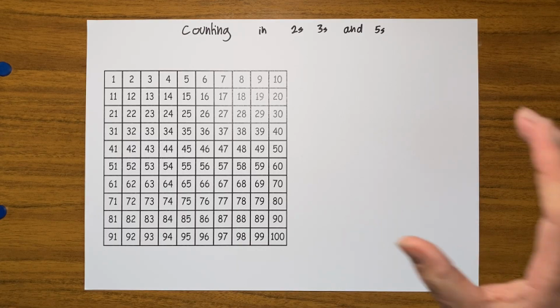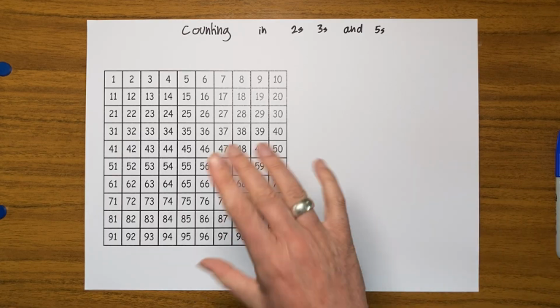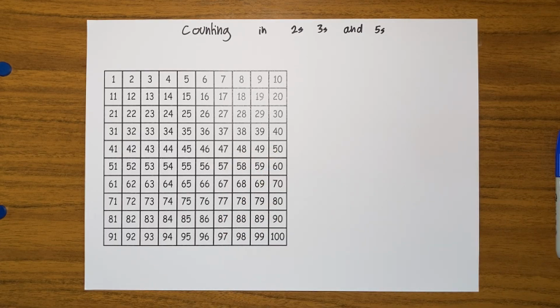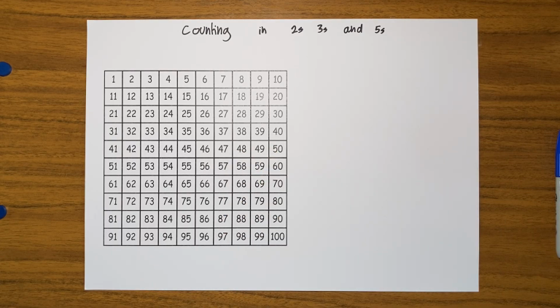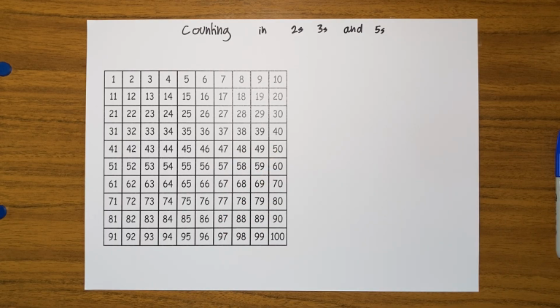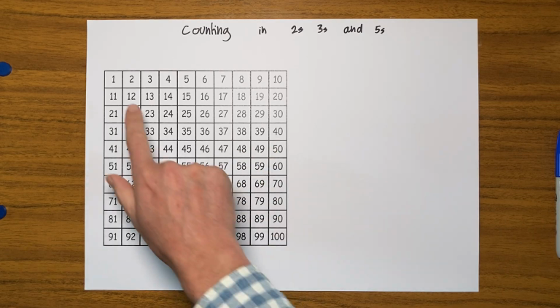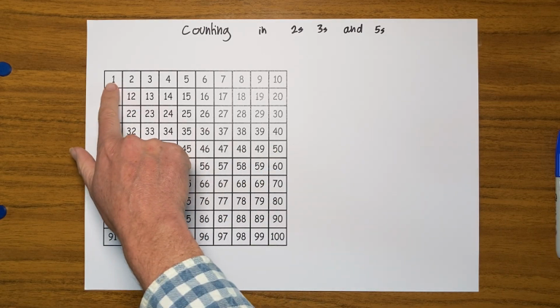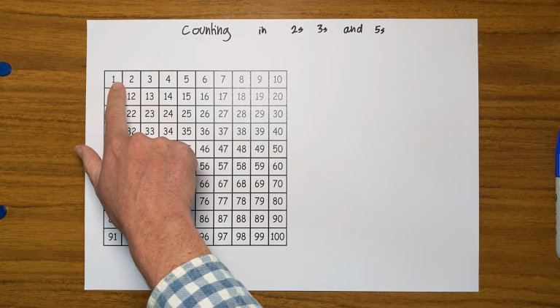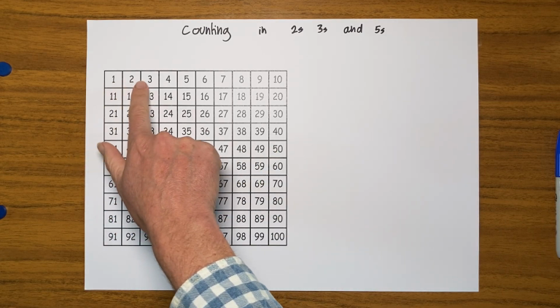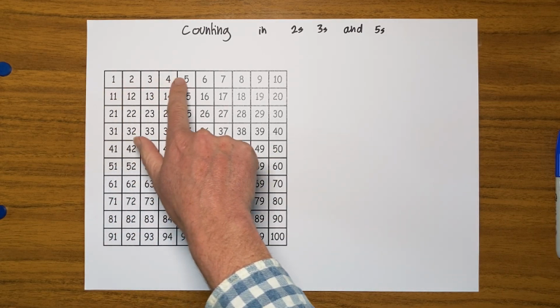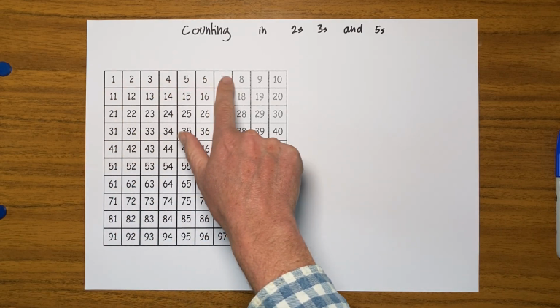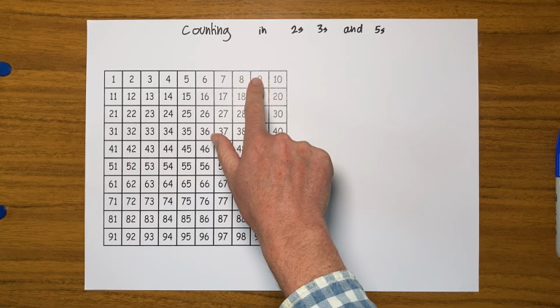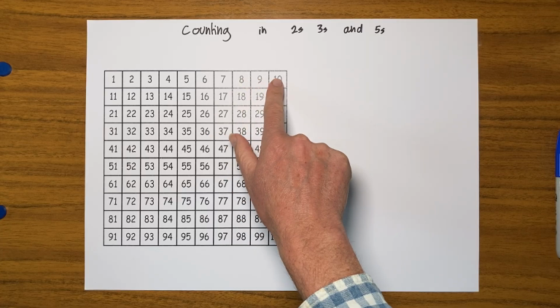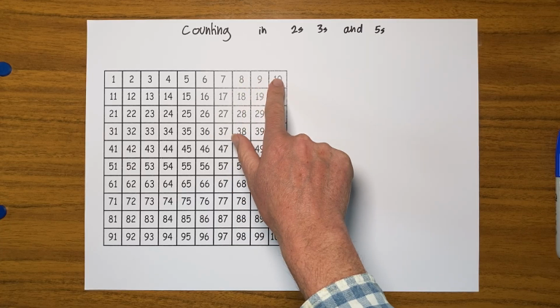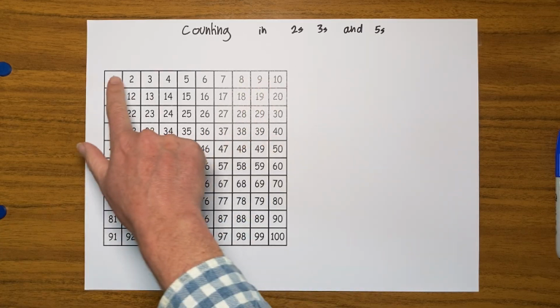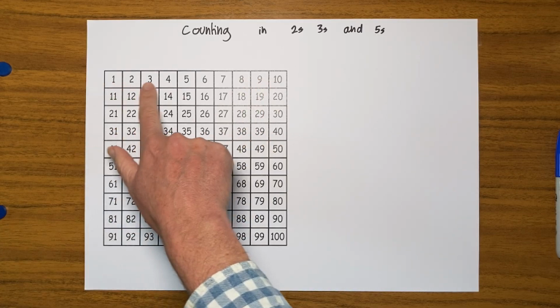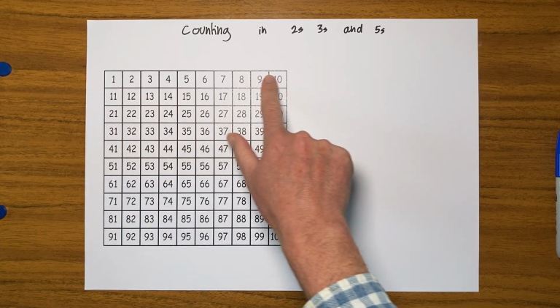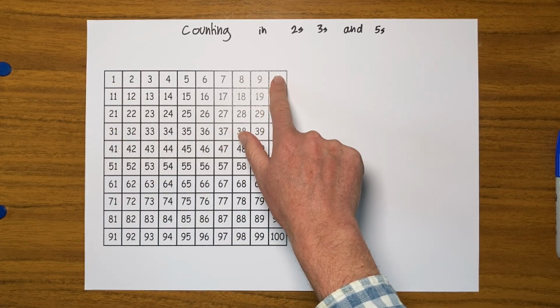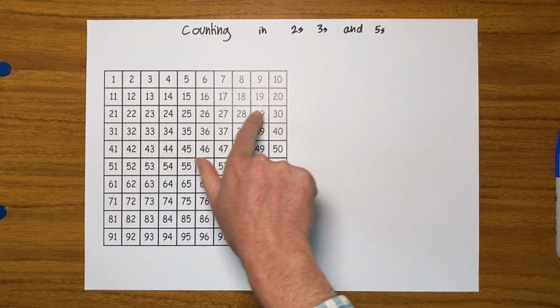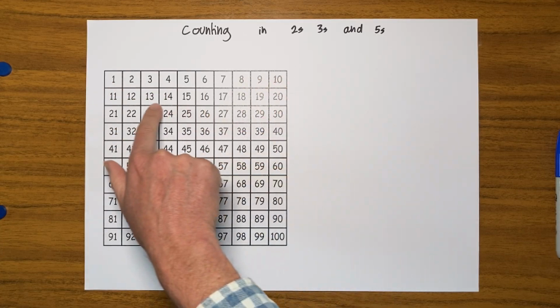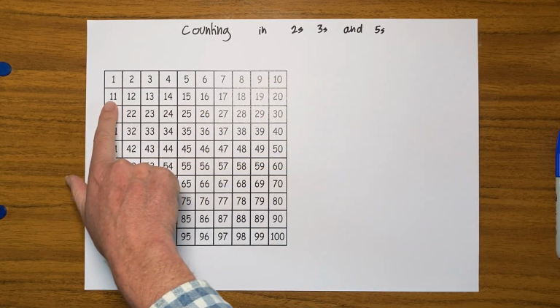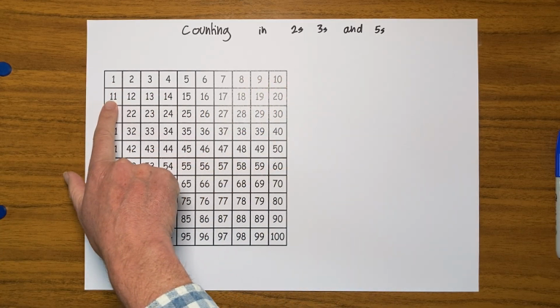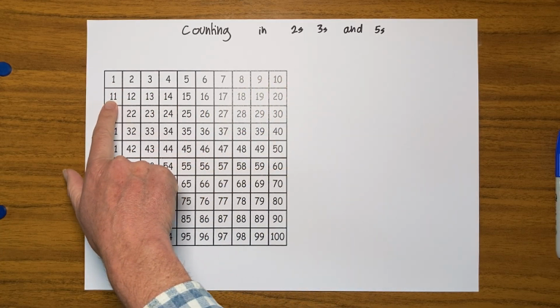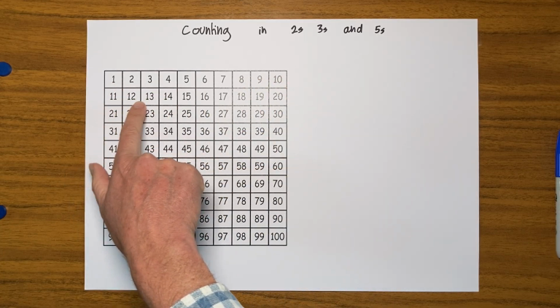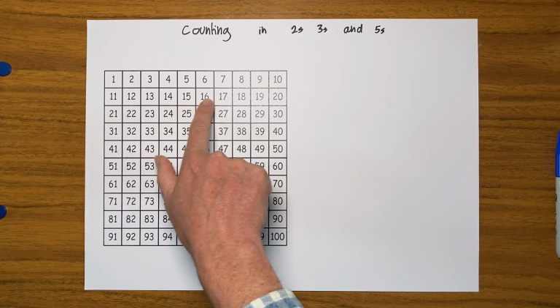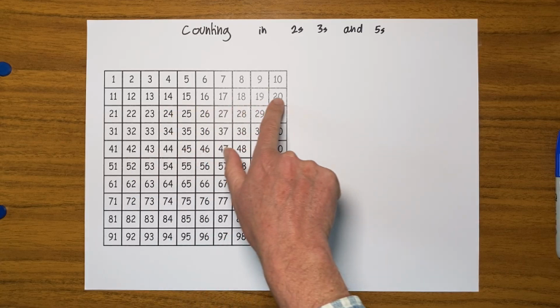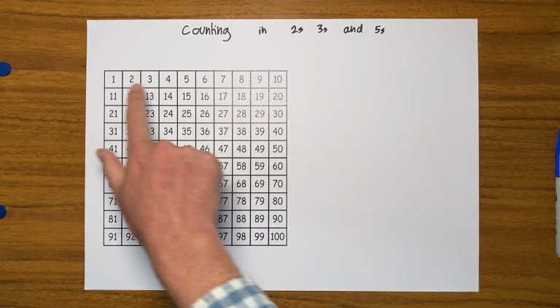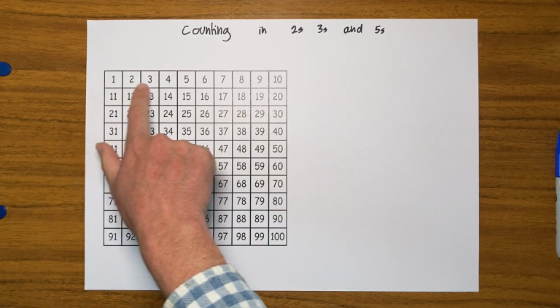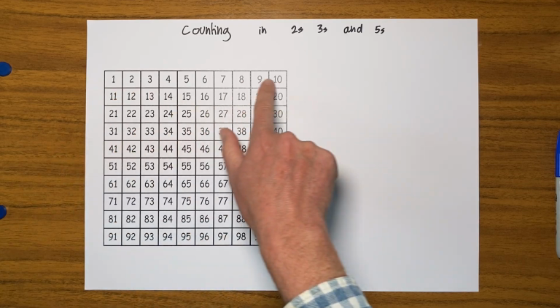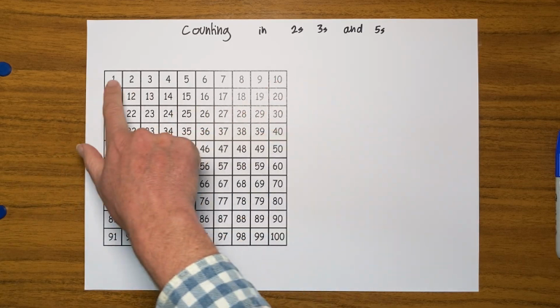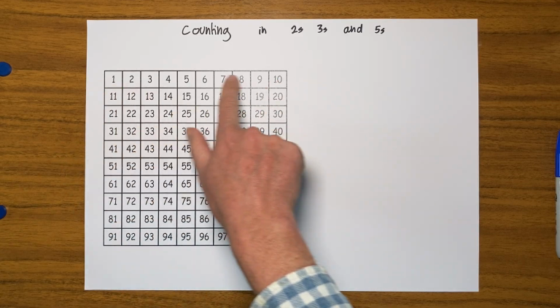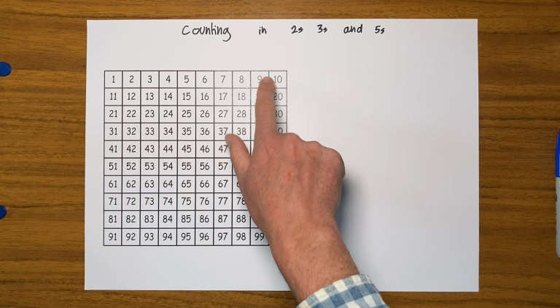So we've seen the hundred square before. As you can see, we're counting up in ones, going left to right in these rows. When we get to ten we need to come back and go along this row. It's a bit like reading a book, reading lines on a page.